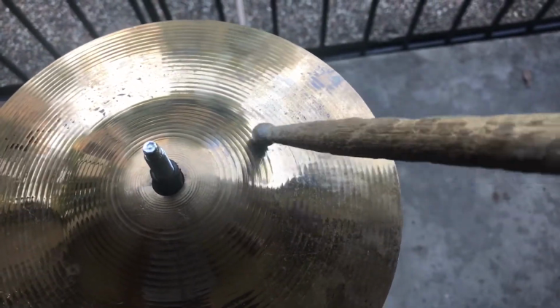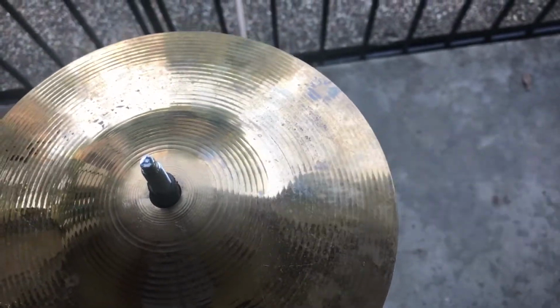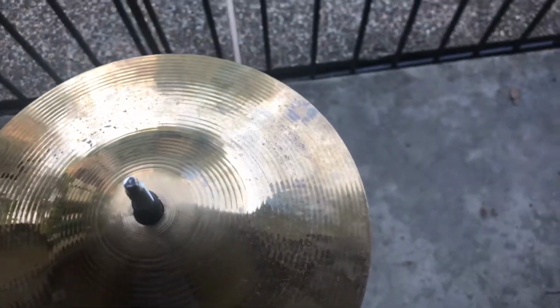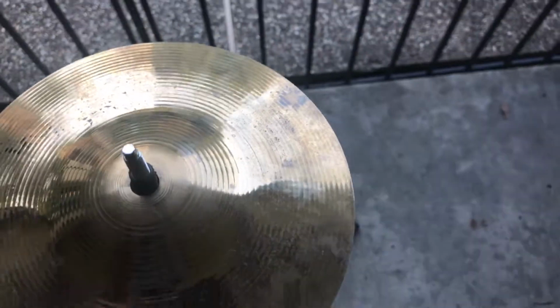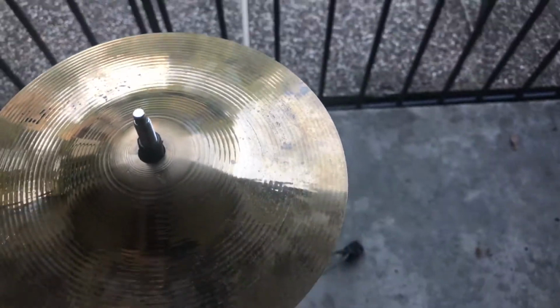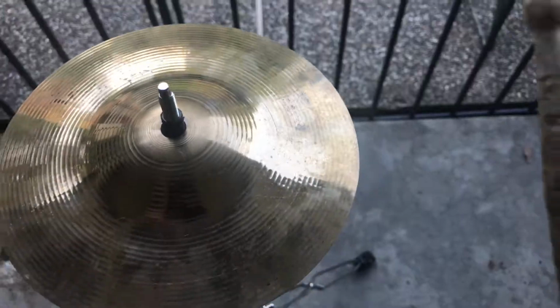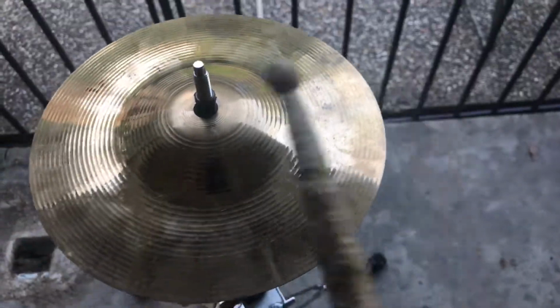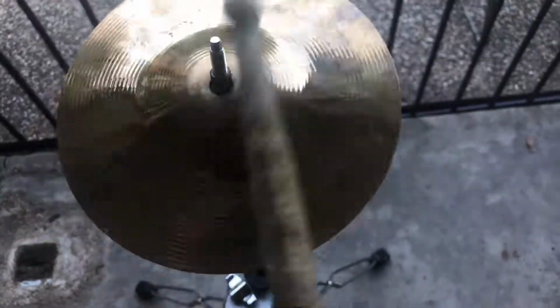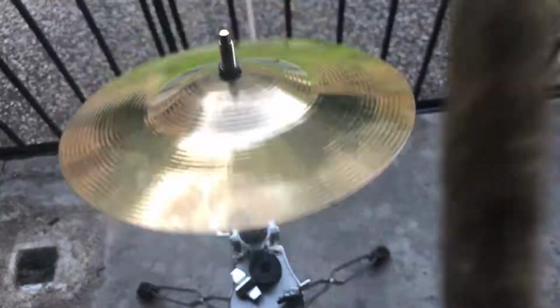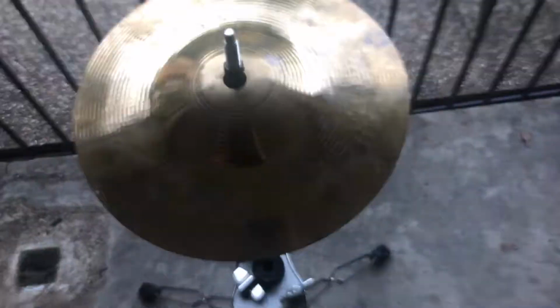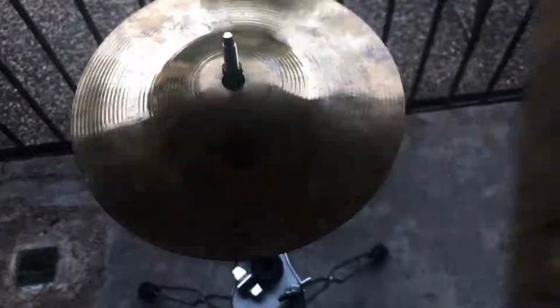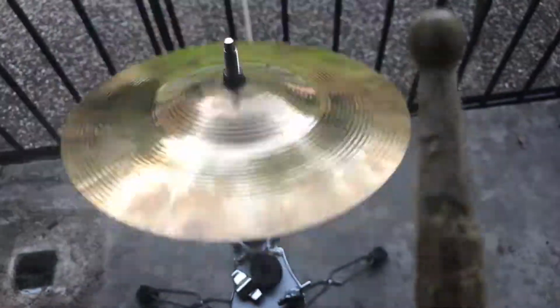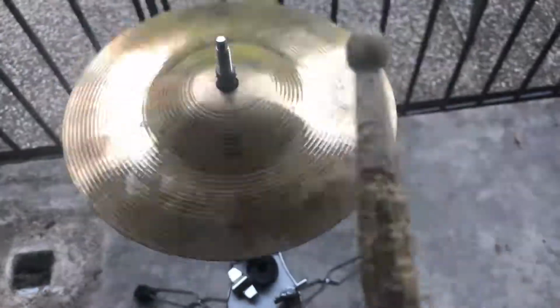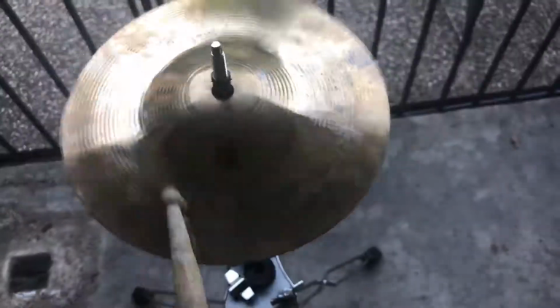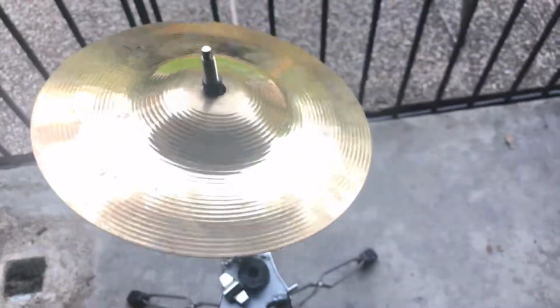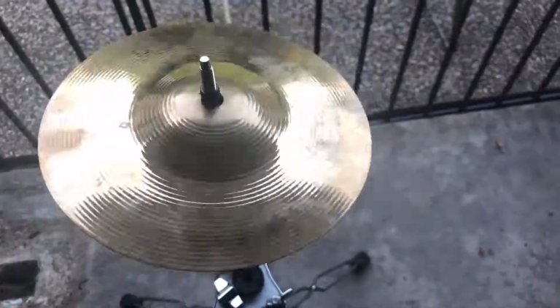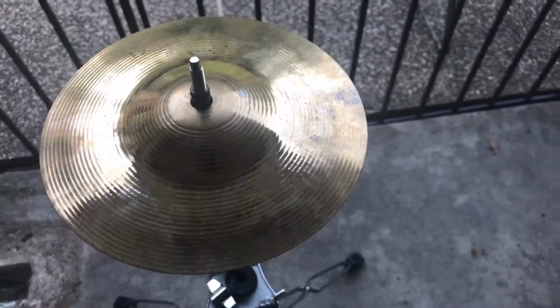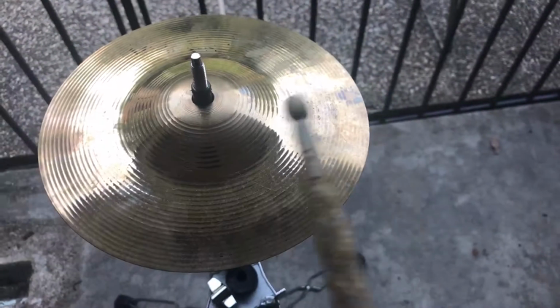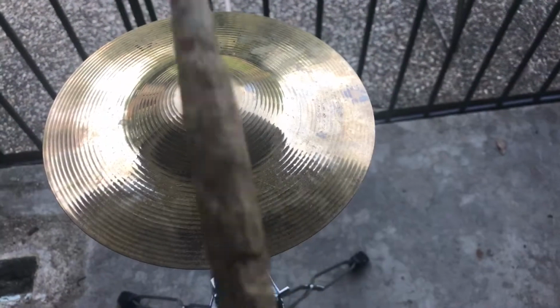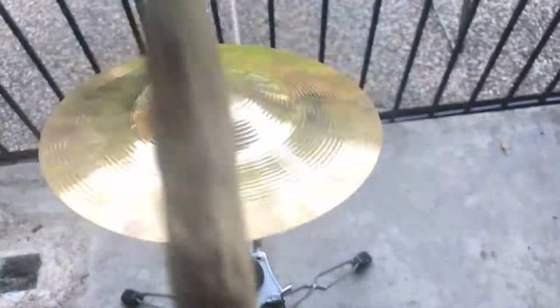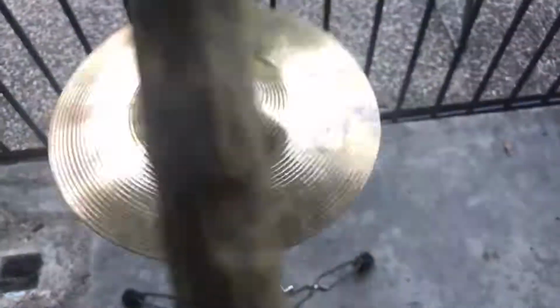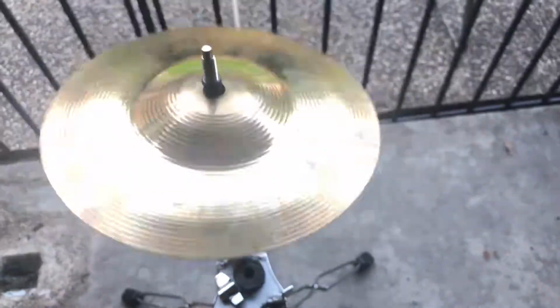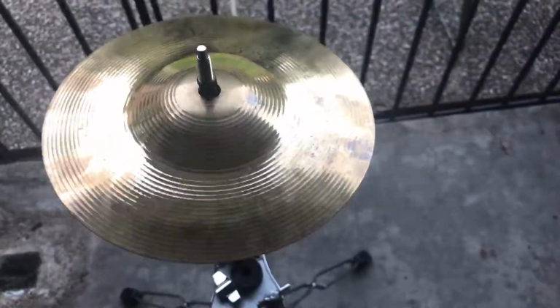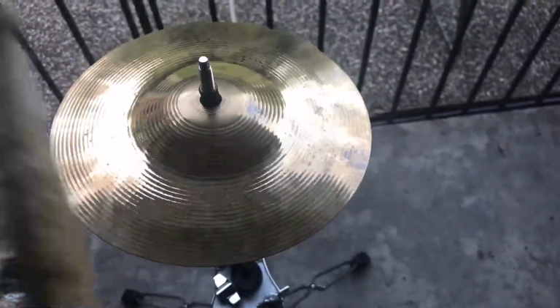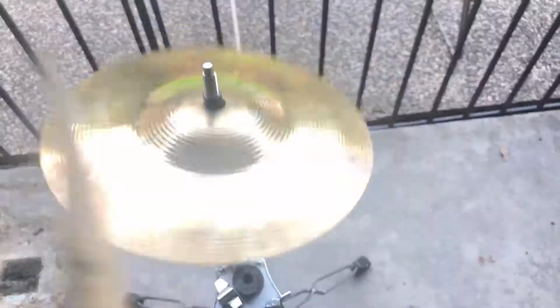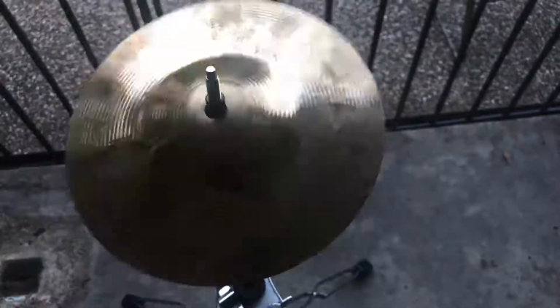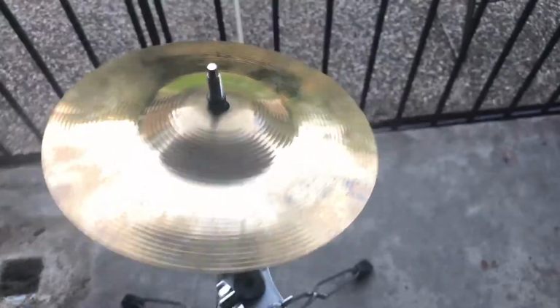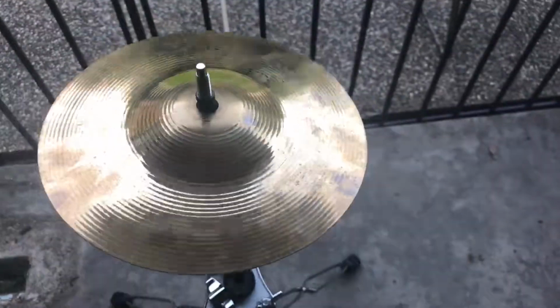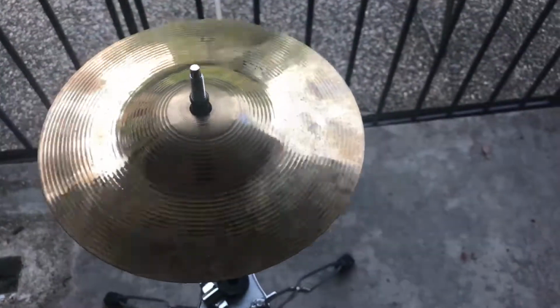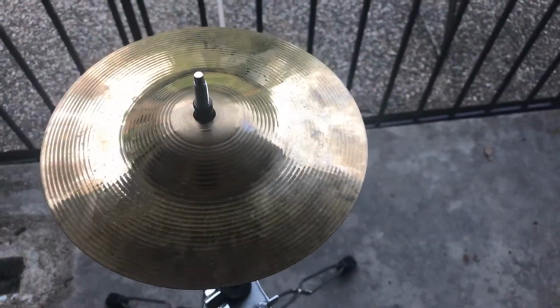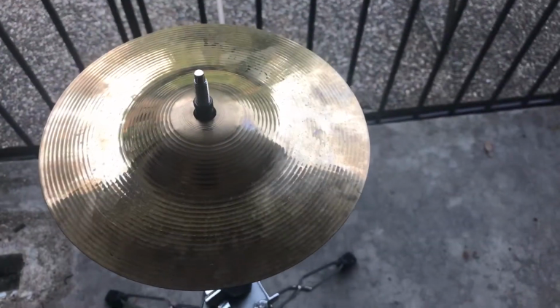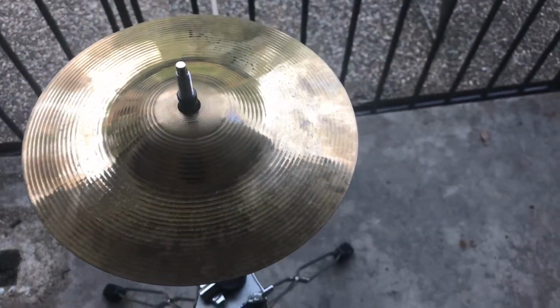Before we do that, let's give a little sound test. That sounds a little pretty. Alright, let's fix this baby up.